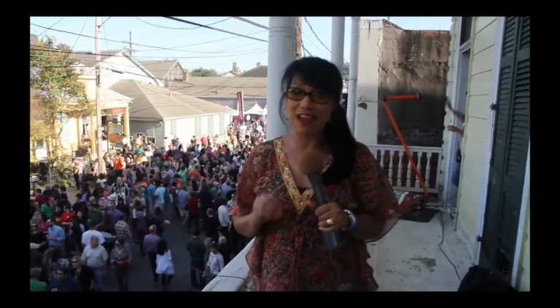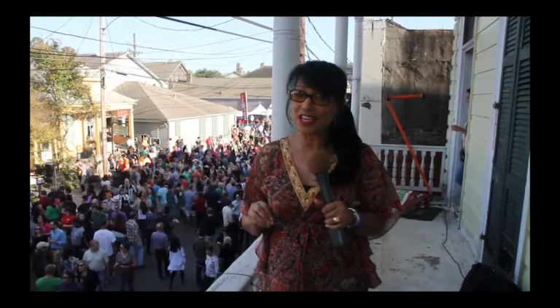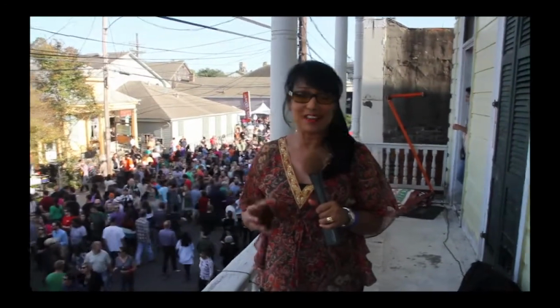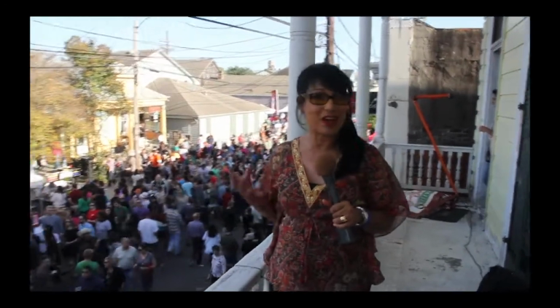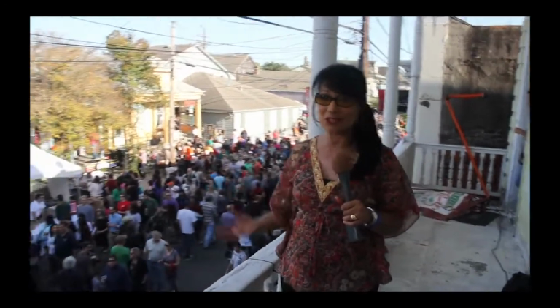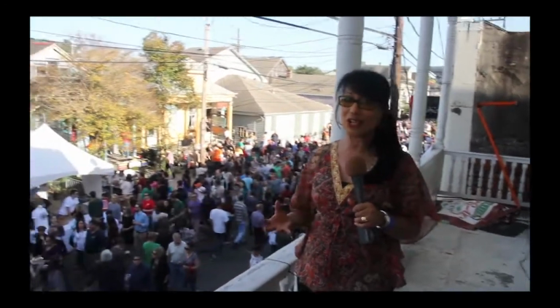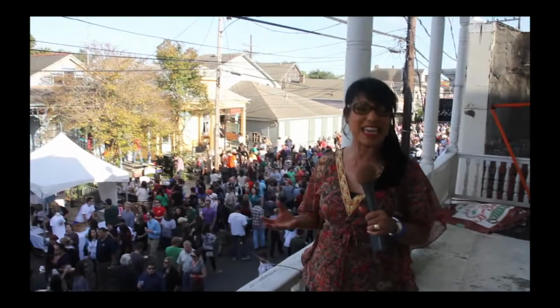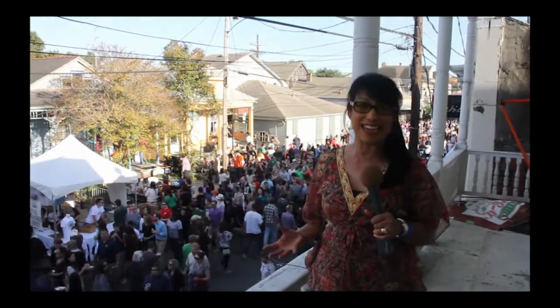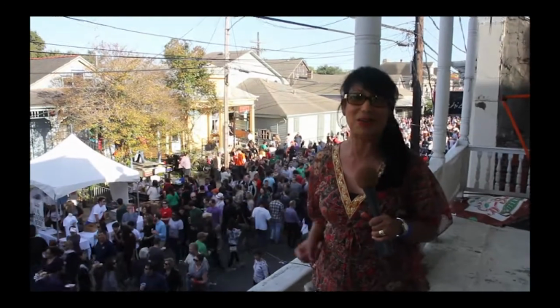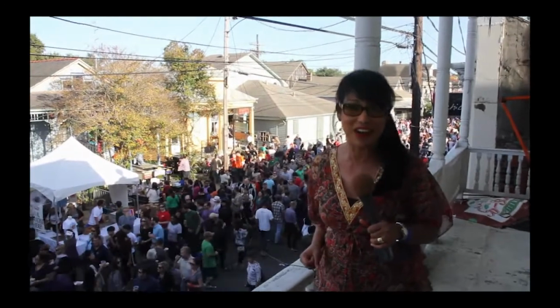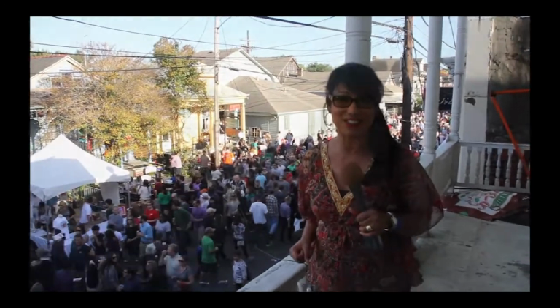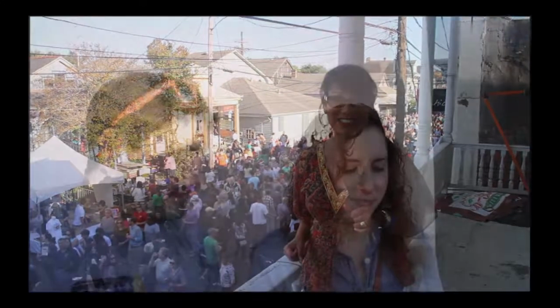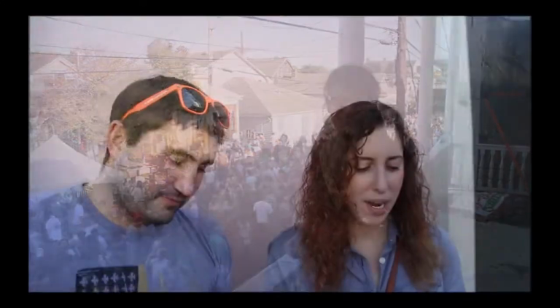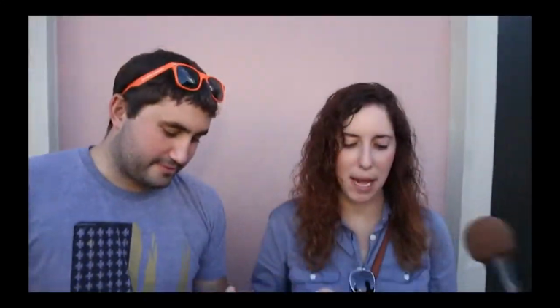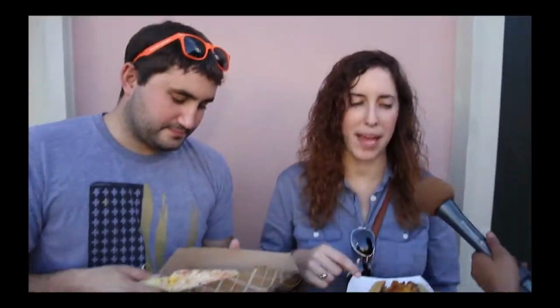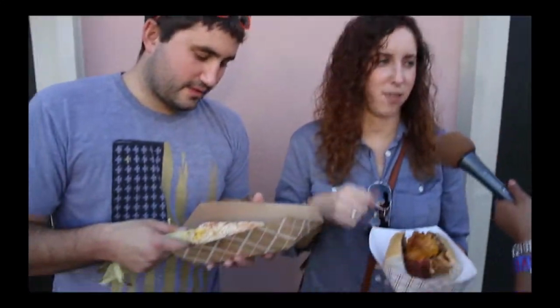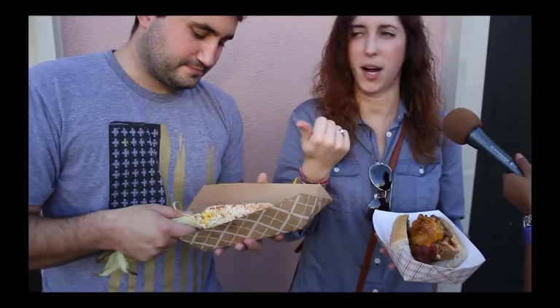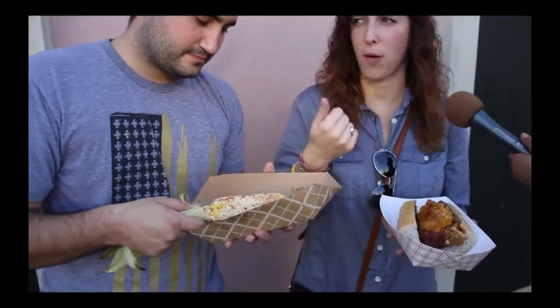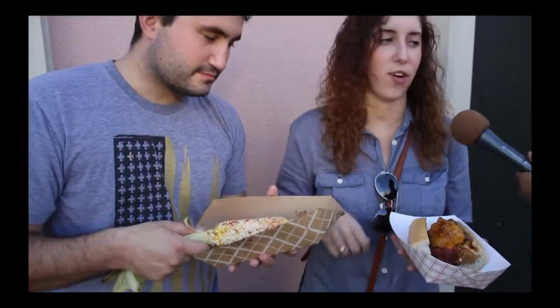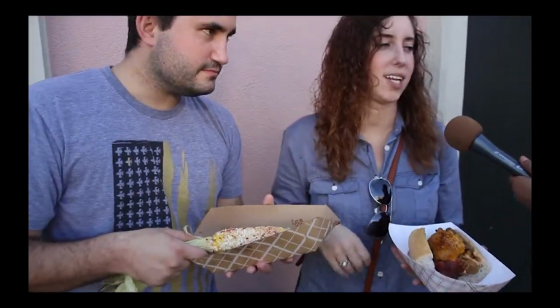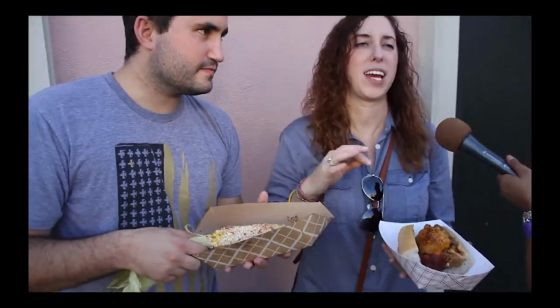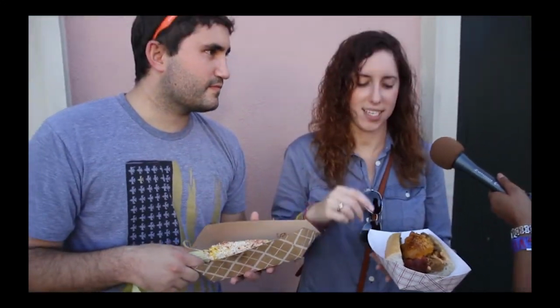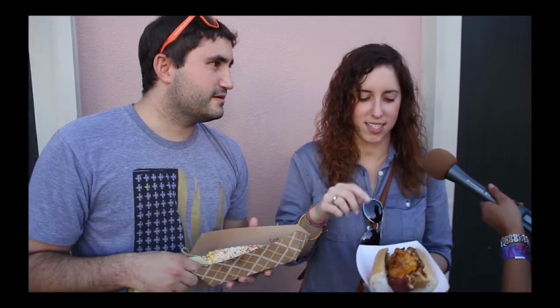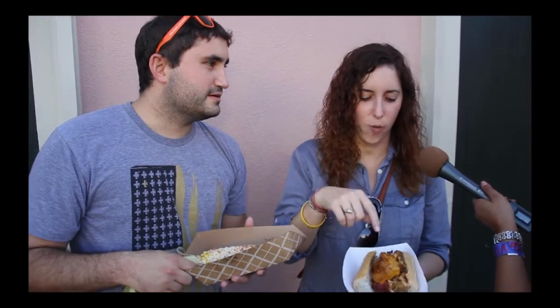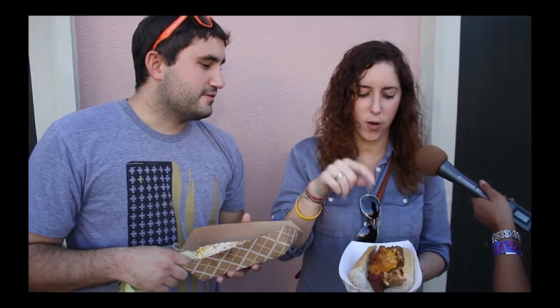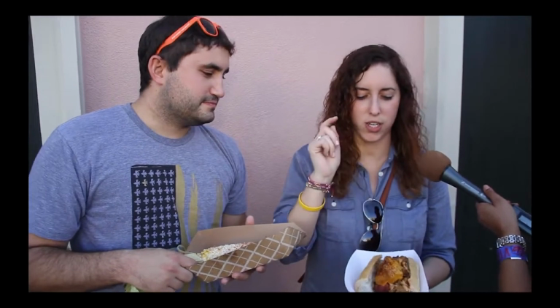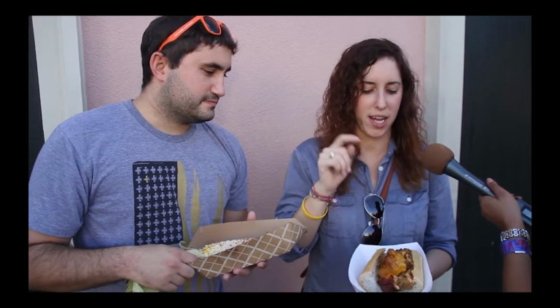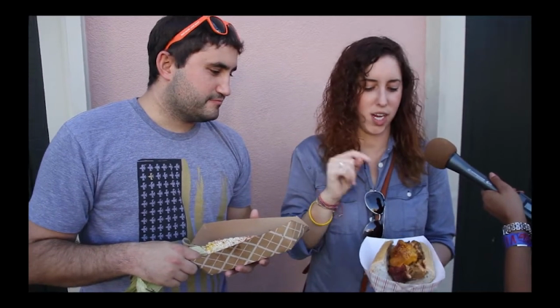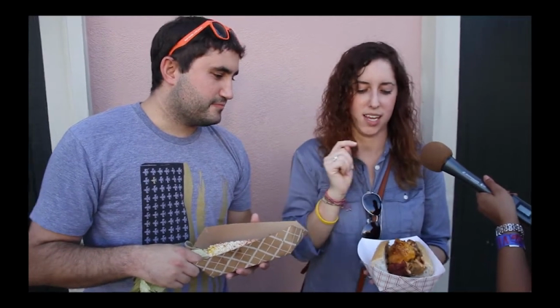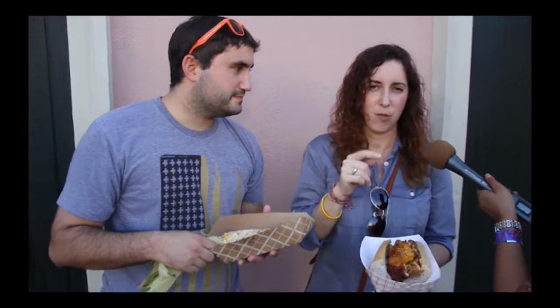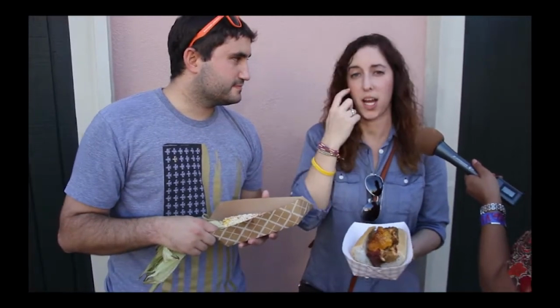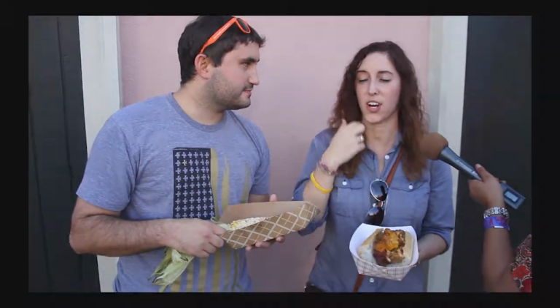Every year they try to outdo each other, kicking it up a notch. We got the Baby Maker from Parkway Bakery and it is fantastic. It's got fried oysters, bacon, cheese, and rum-a-lot sauce.